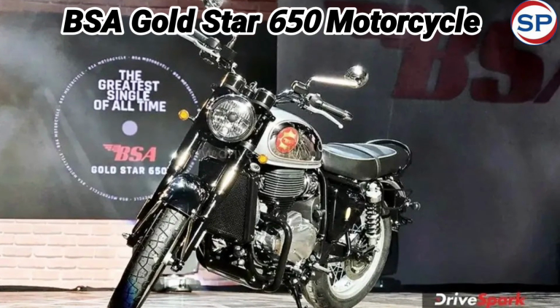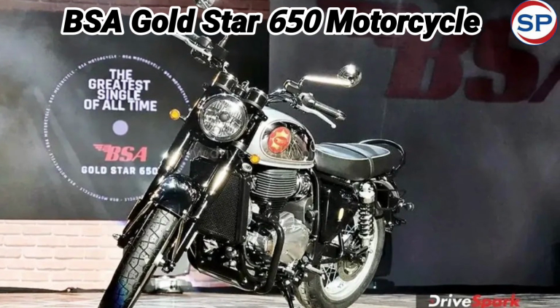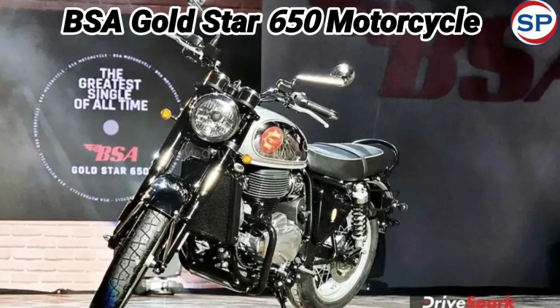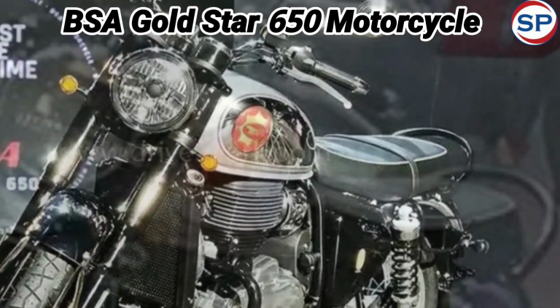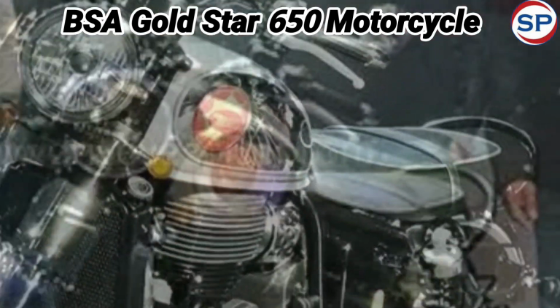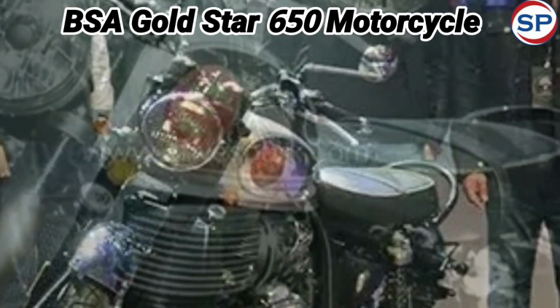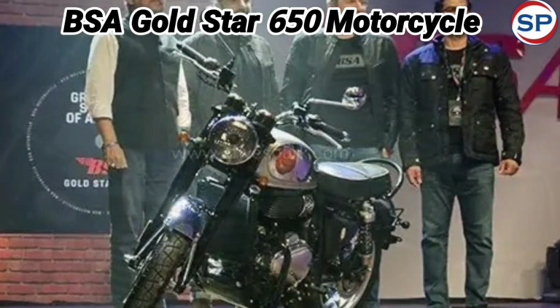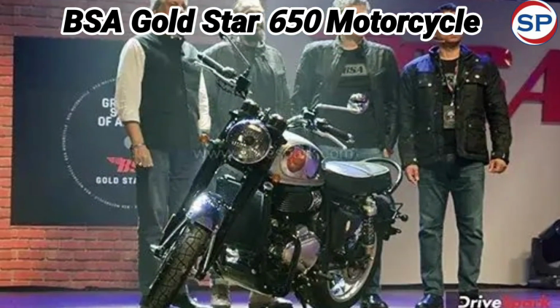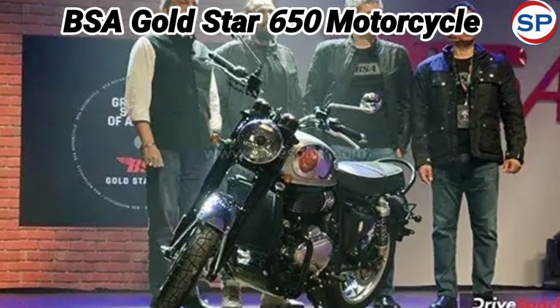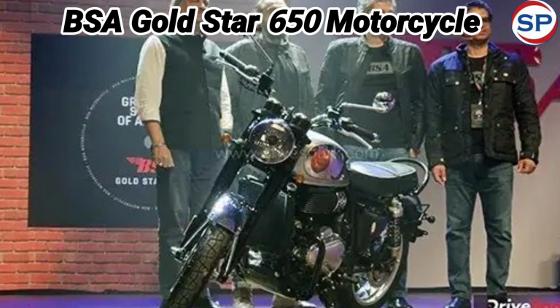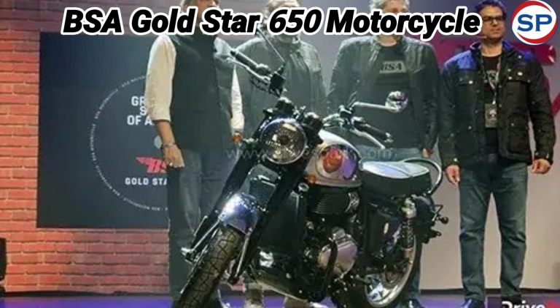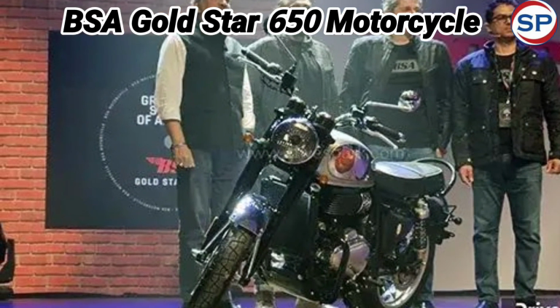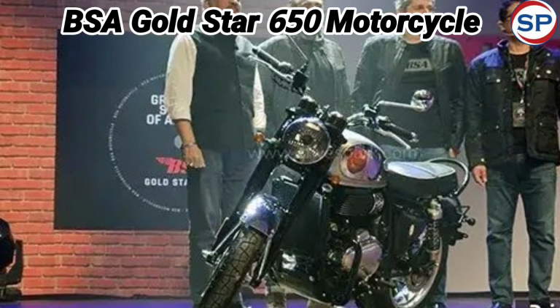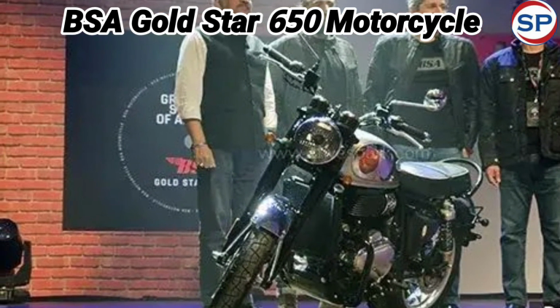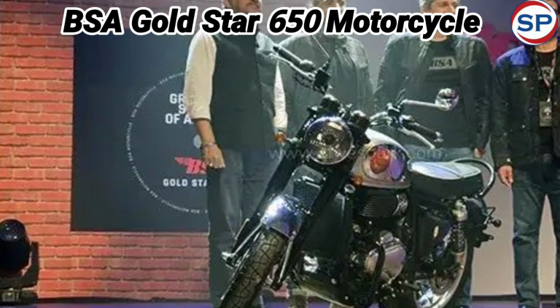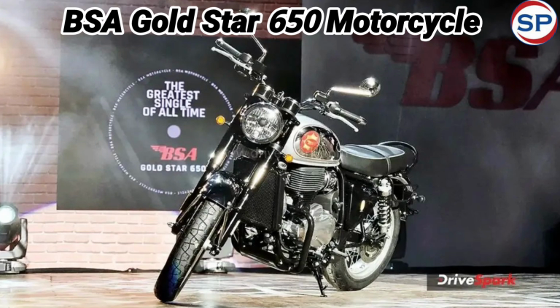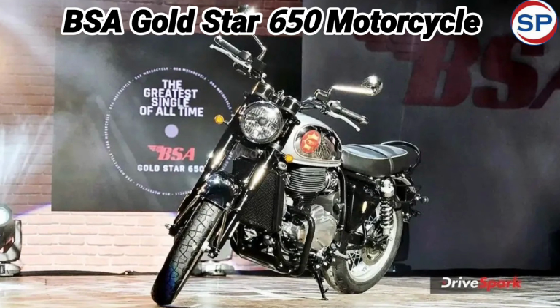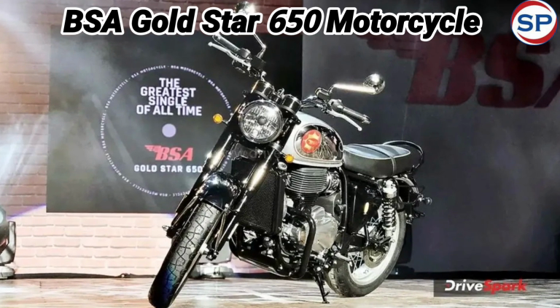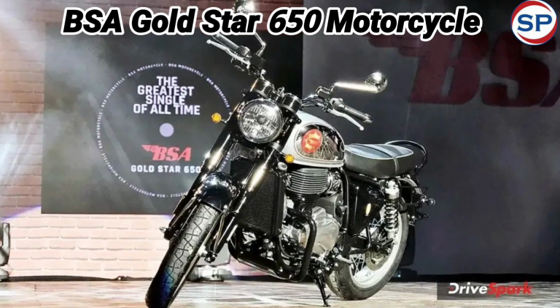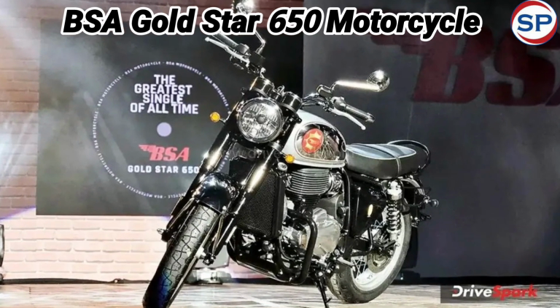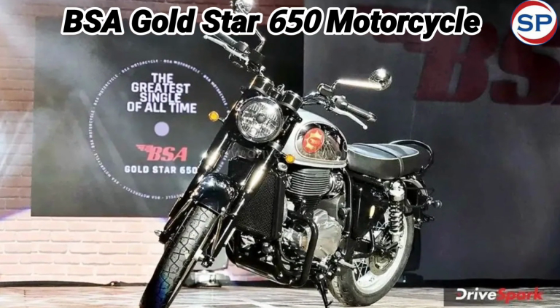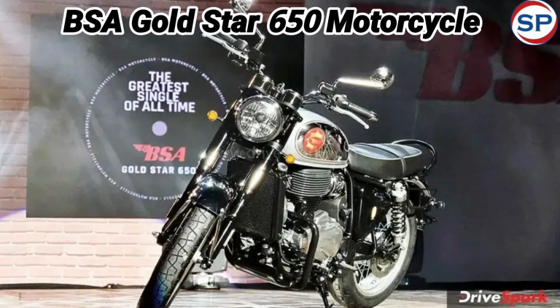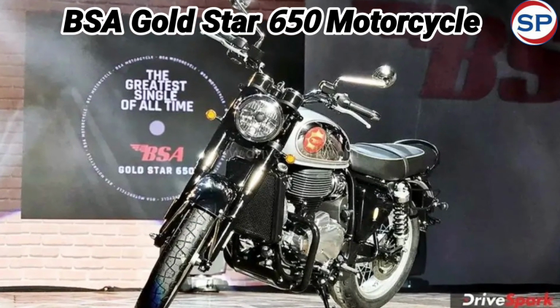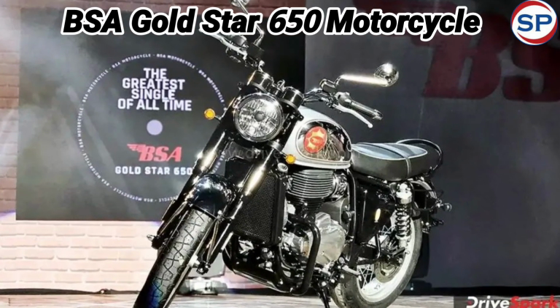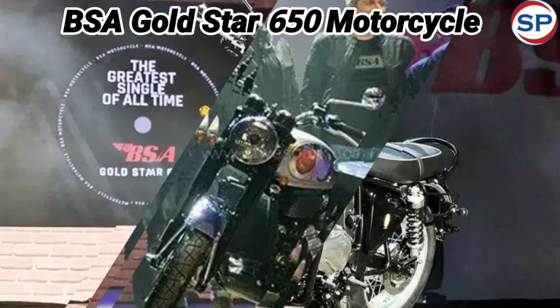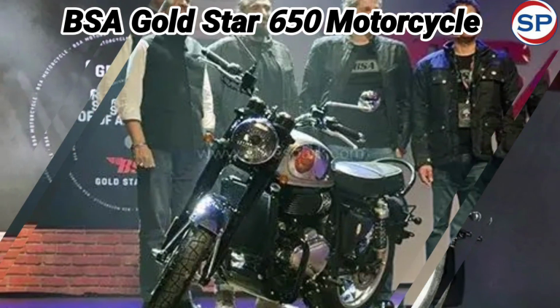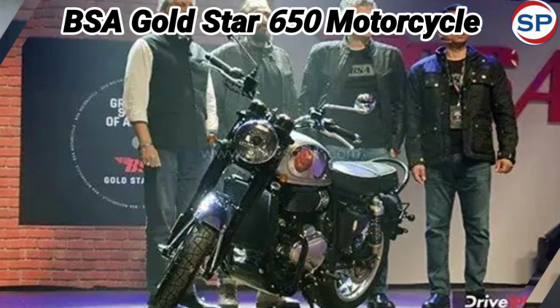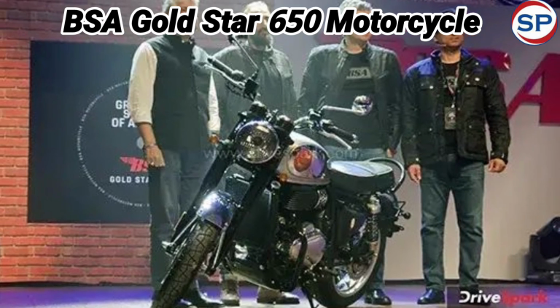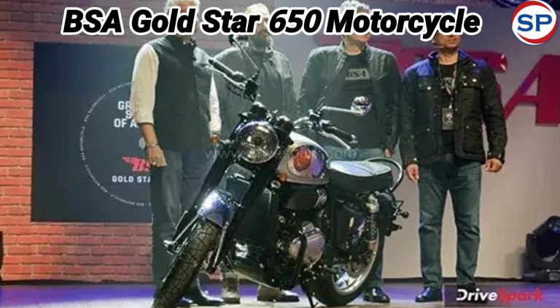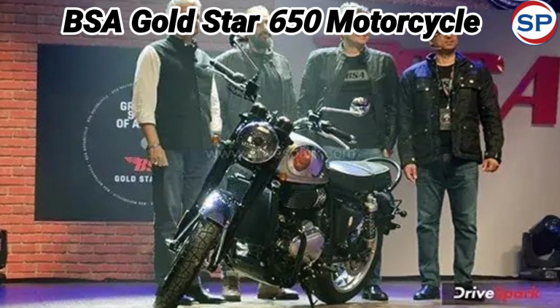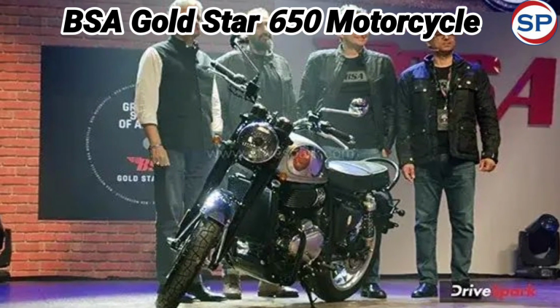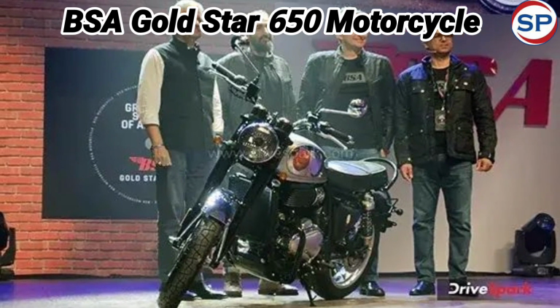Talking about the braking system, which plays an important role in safety, this bike has a 320 mm disc brake at the front and a 255 mm disc brake at the rear. For additional safety, it also comes with dual-channel ABS.